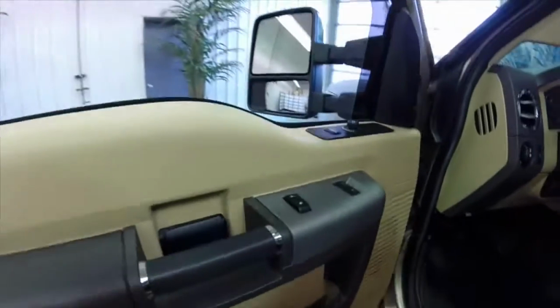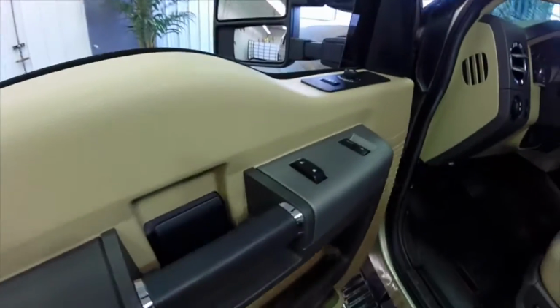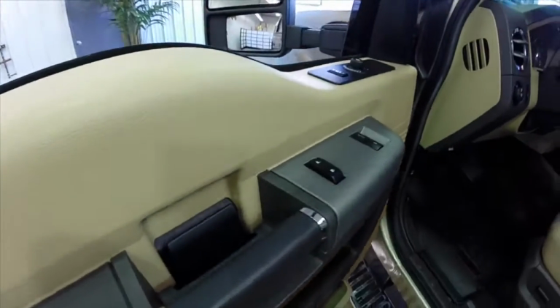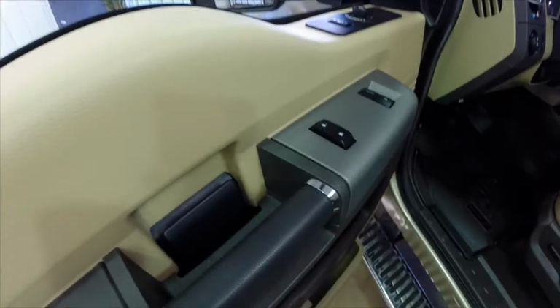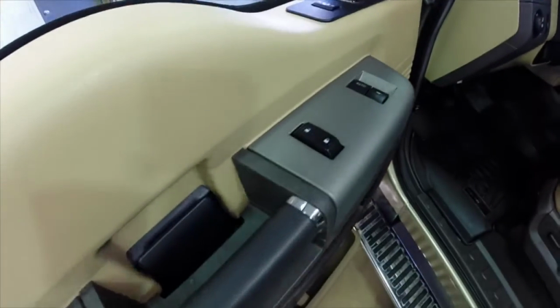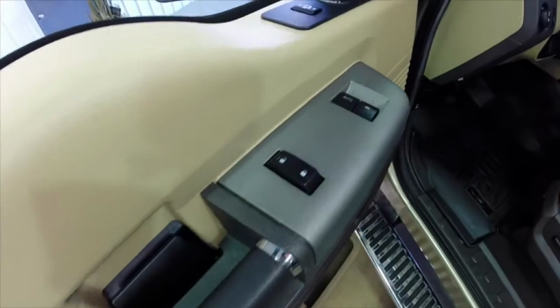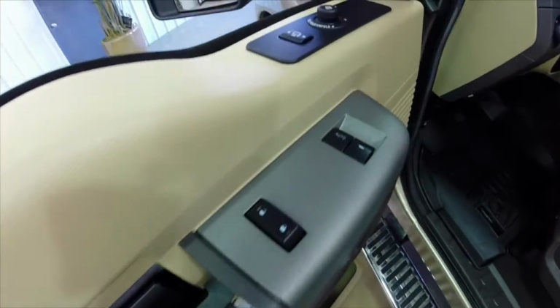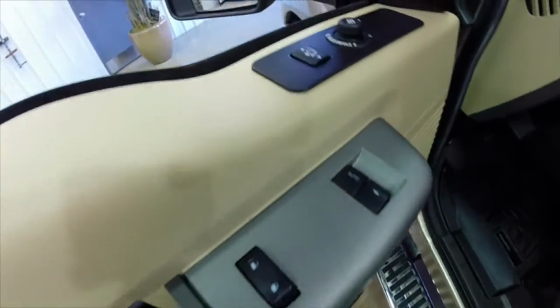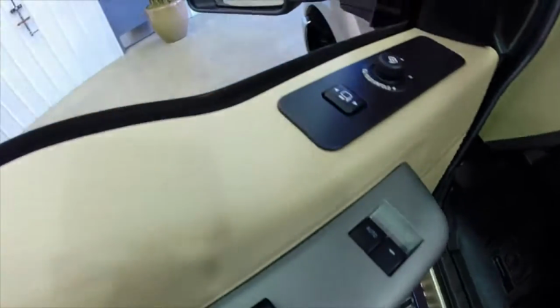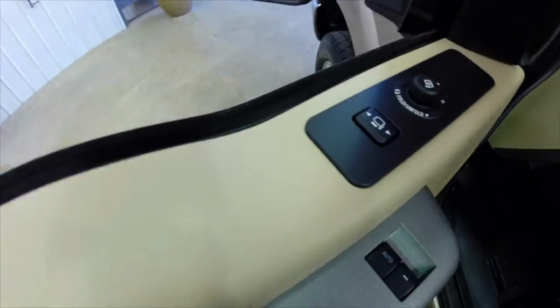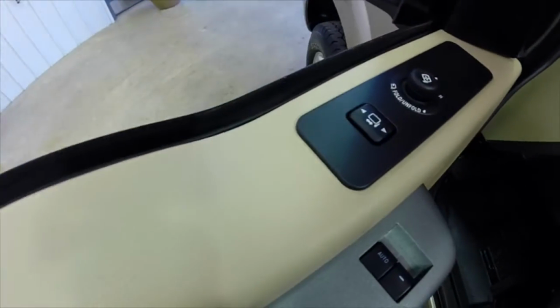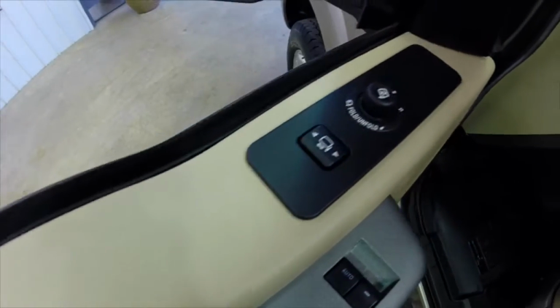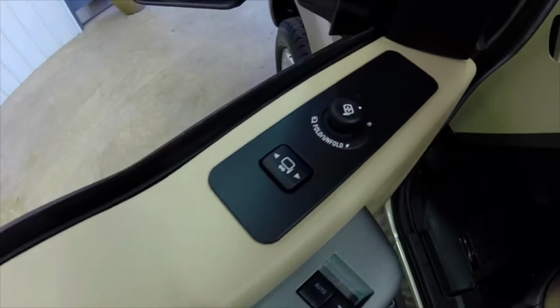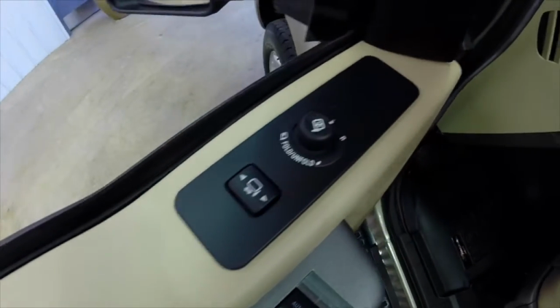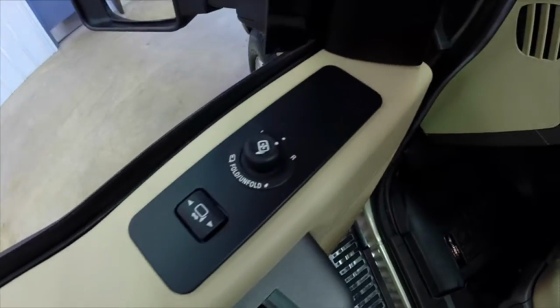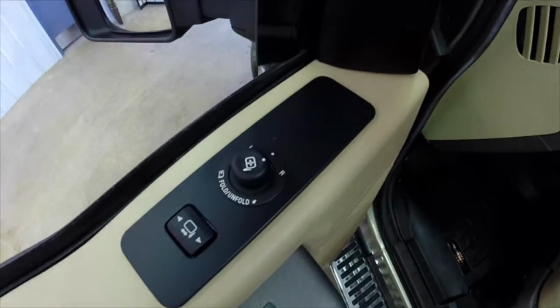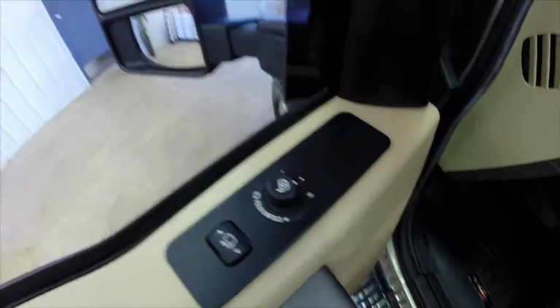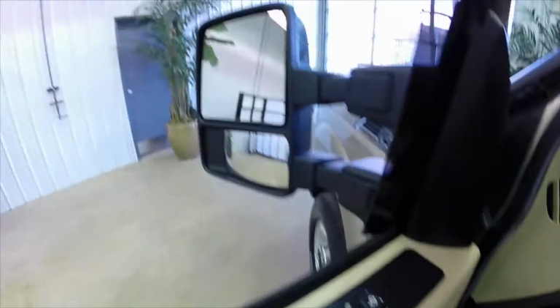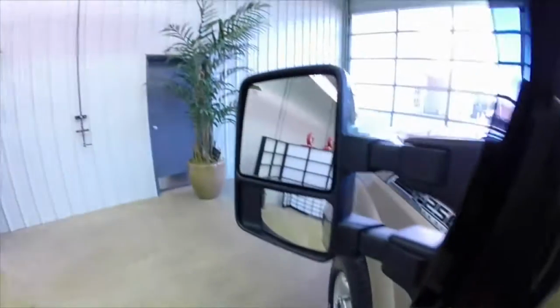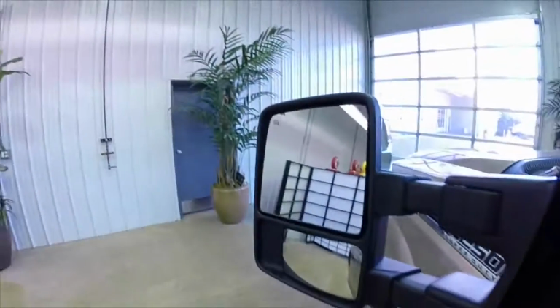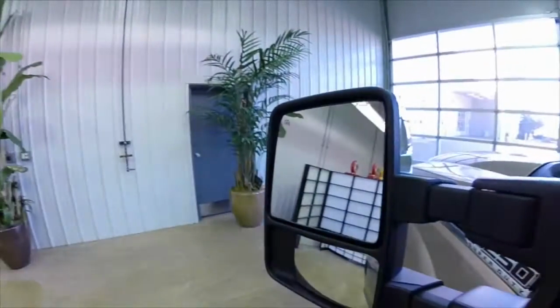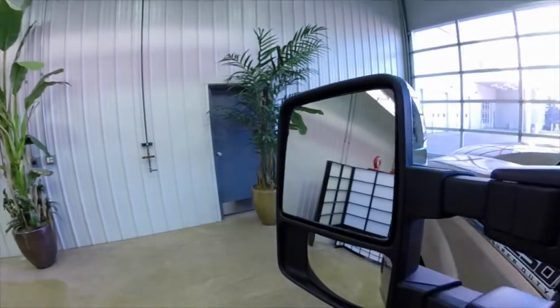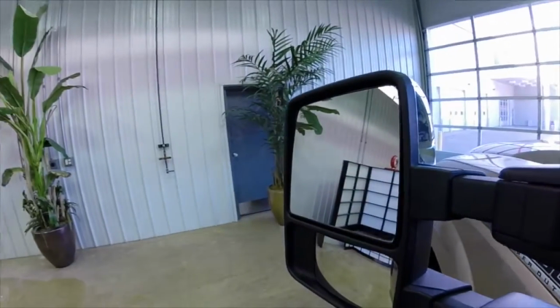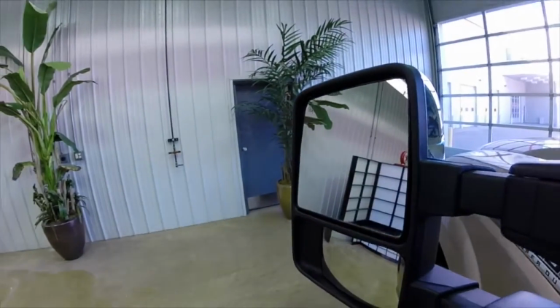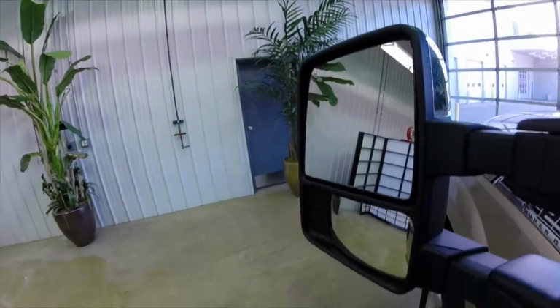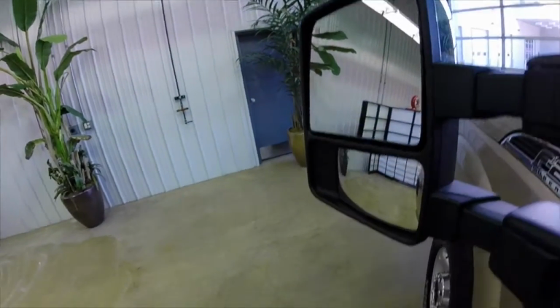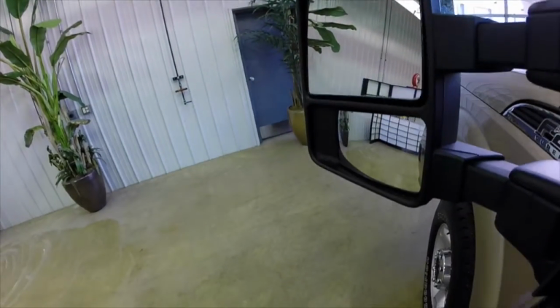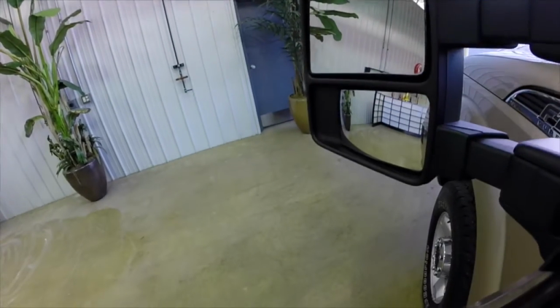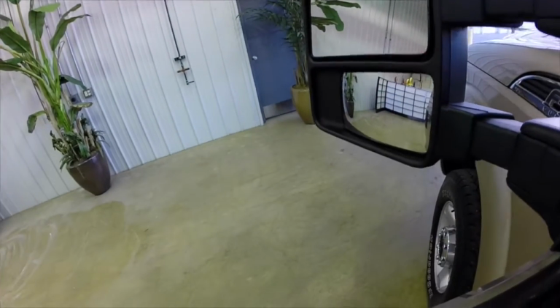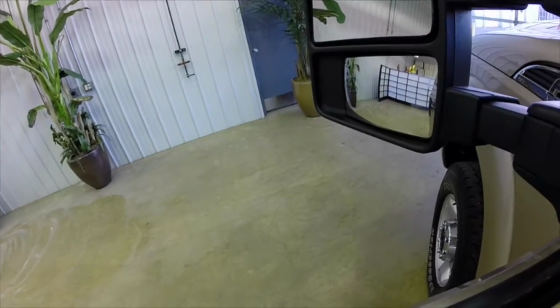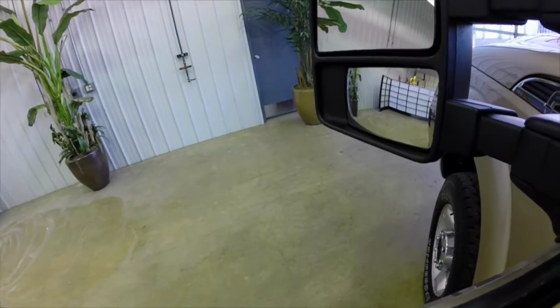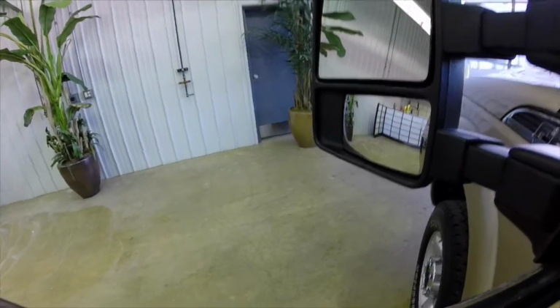We have power windows, power mirrors, and power door locks with power fold-away mirrors. They are towing mirrors, so they are extendable with convex mirror lenses and integrated turn signals in them.